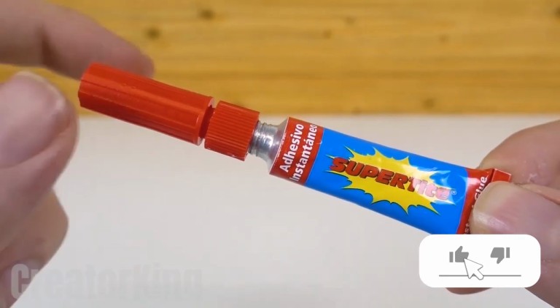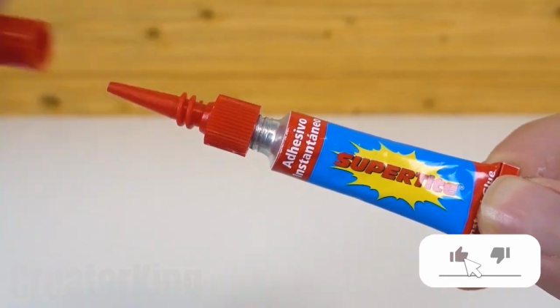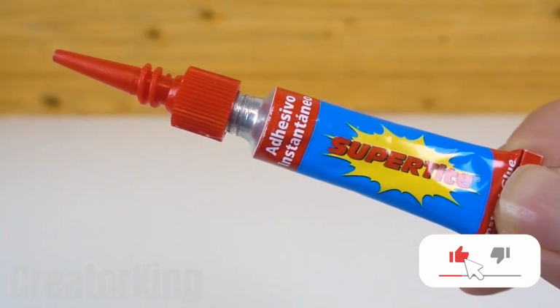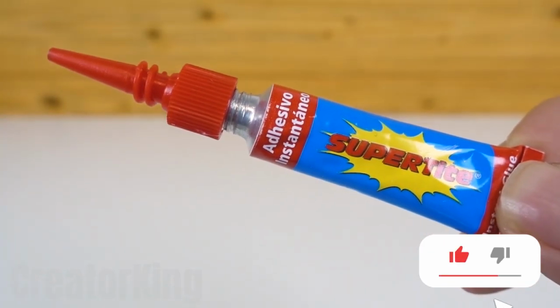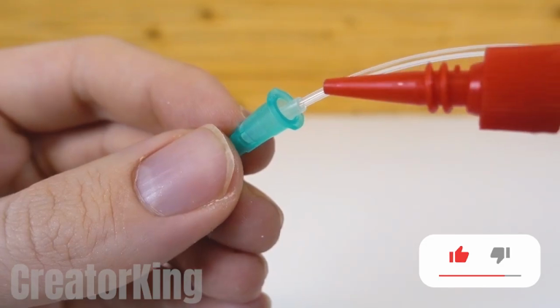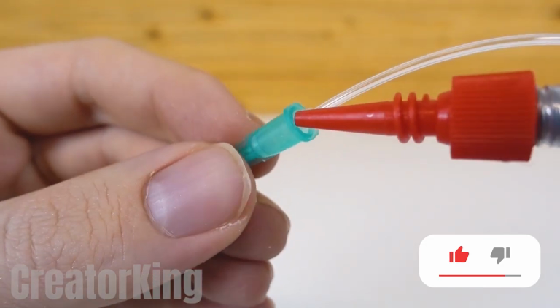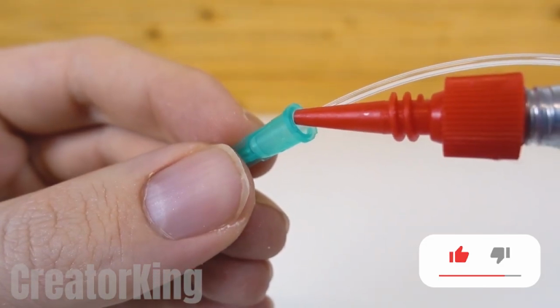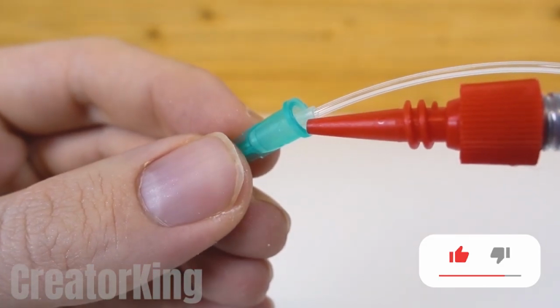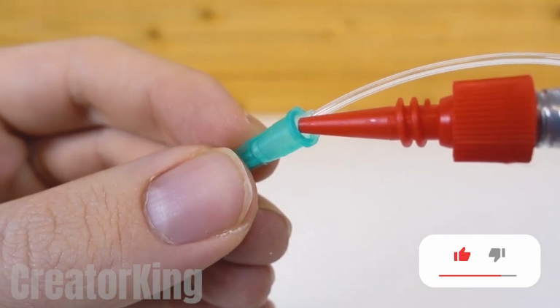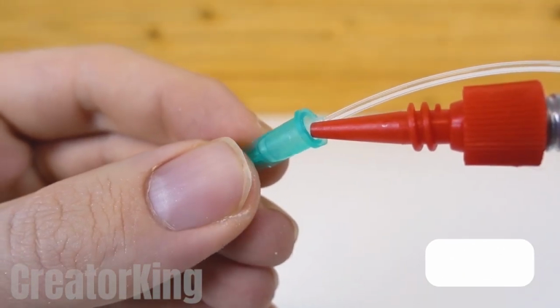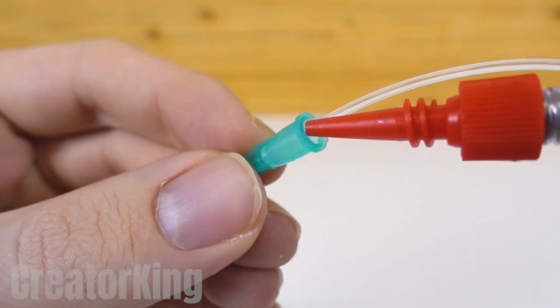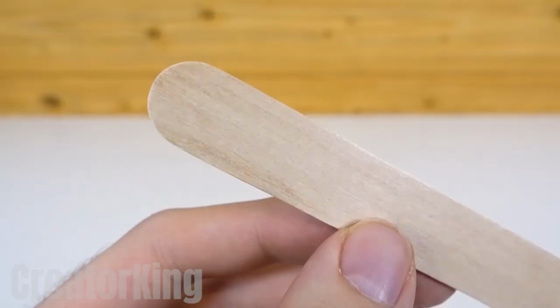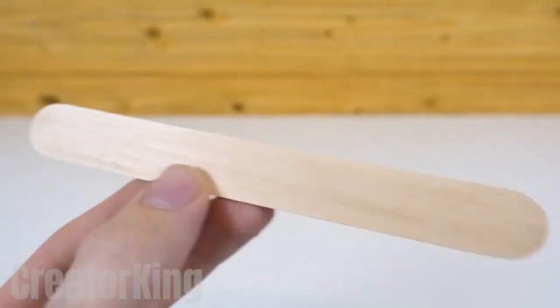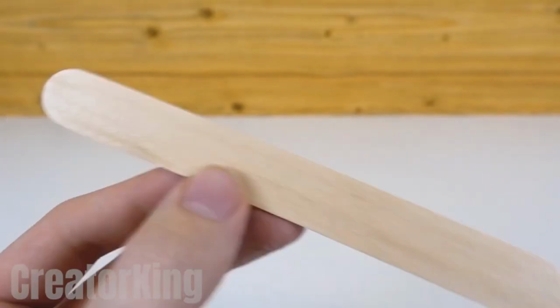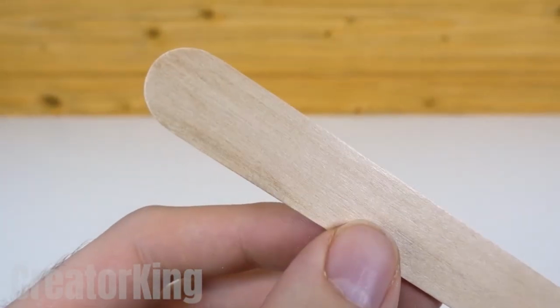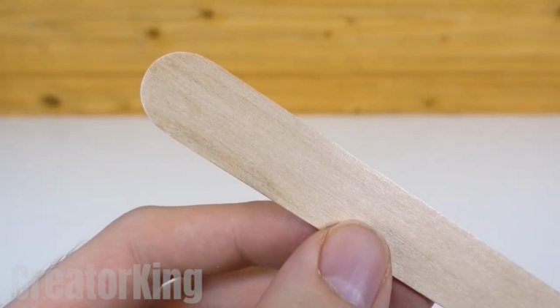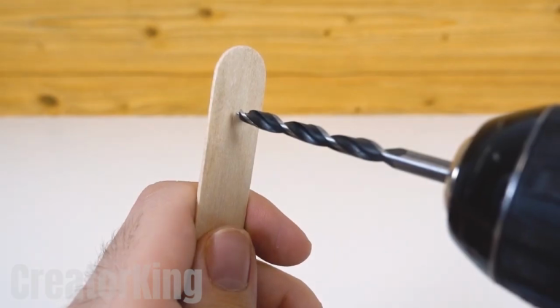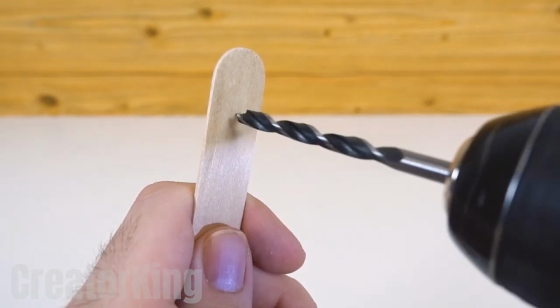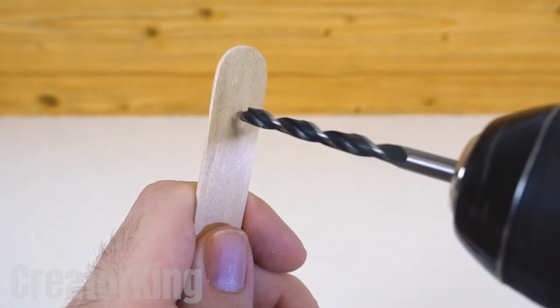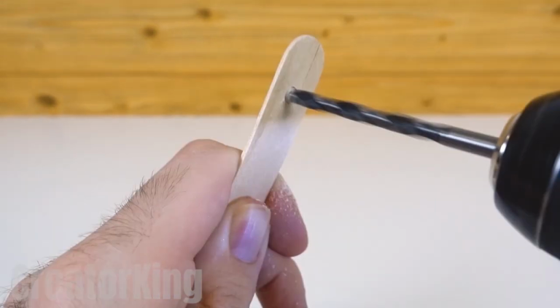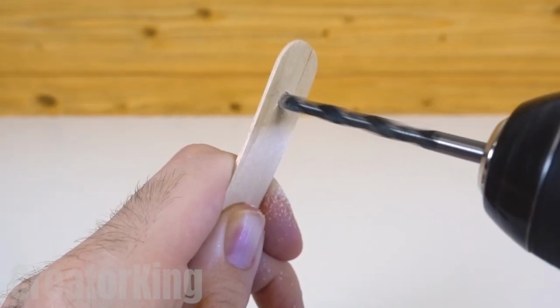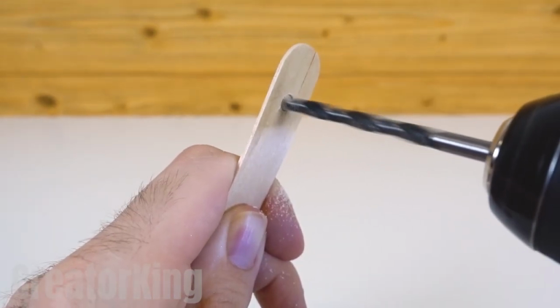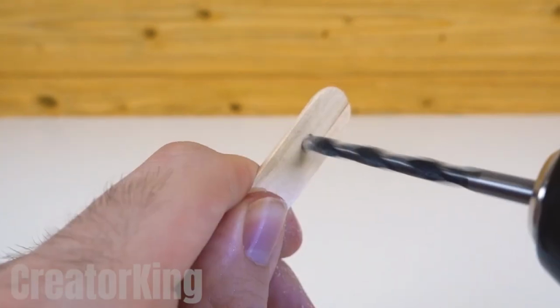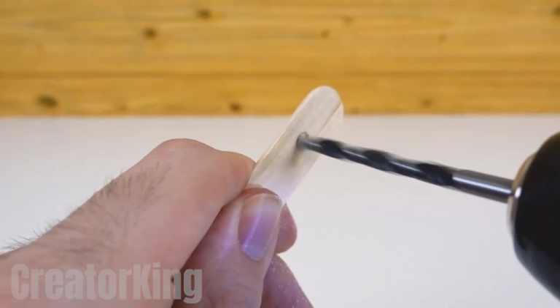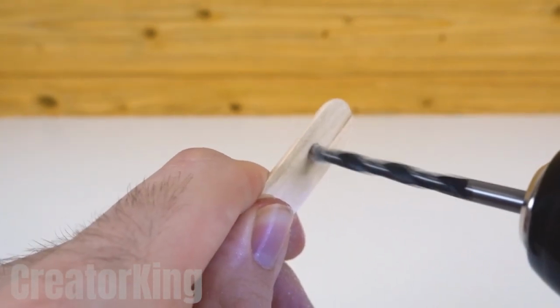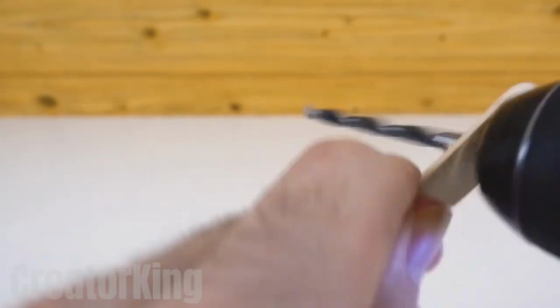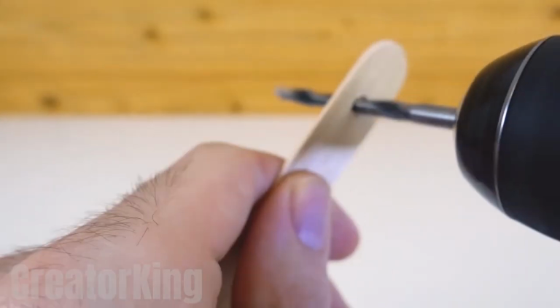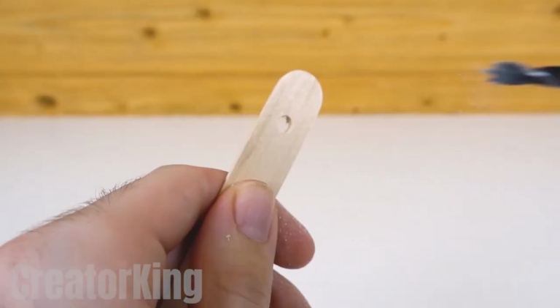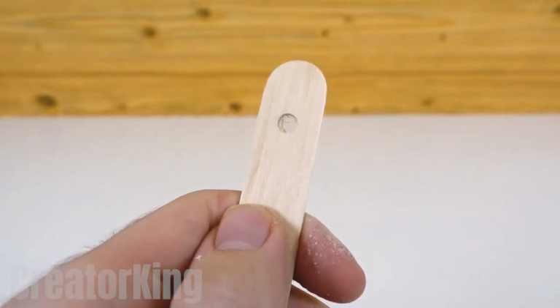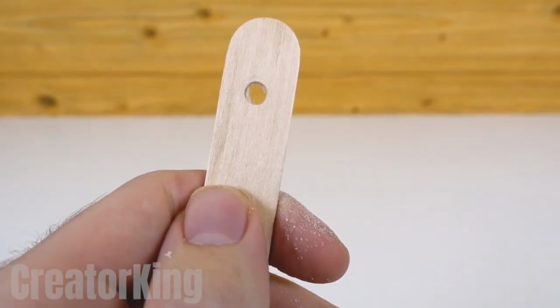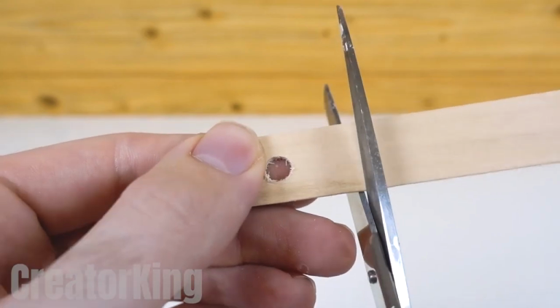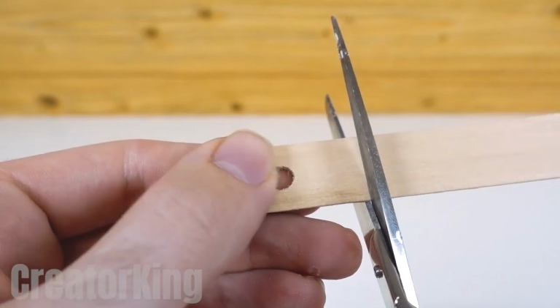You know how much I love to eat ice cream, so I had to do something with all the leftover popsicle sticks. Once we've drilled the stick, cut that piece and place glue around the hole and insert the needle.